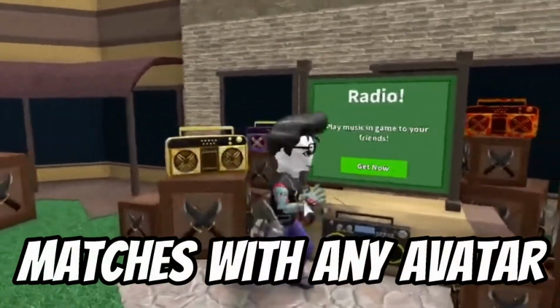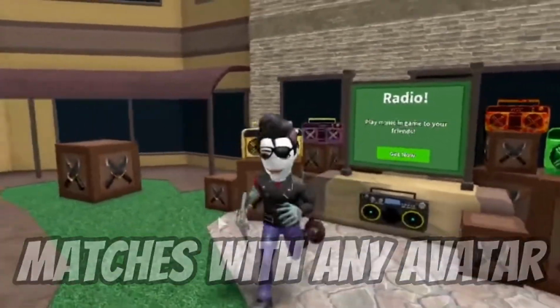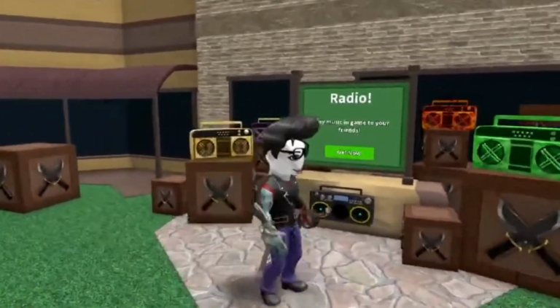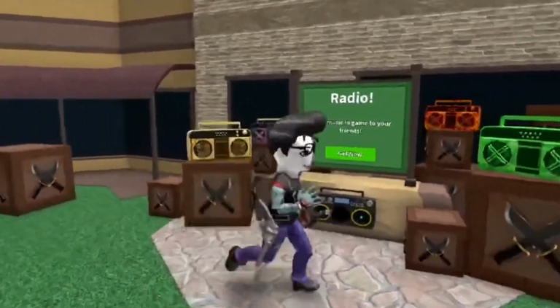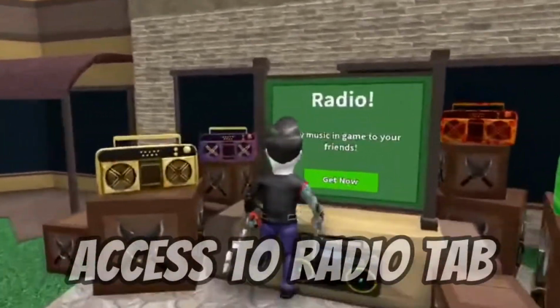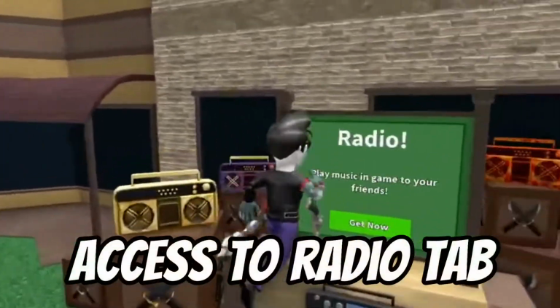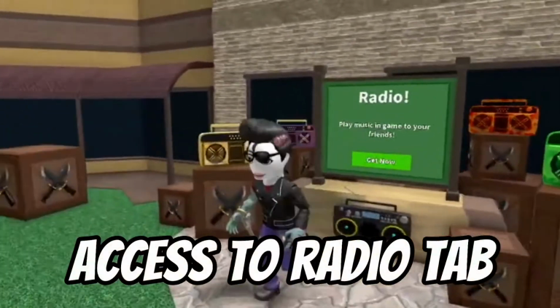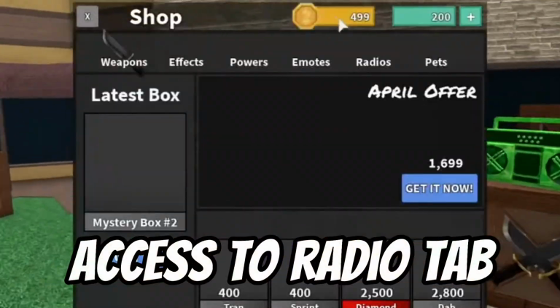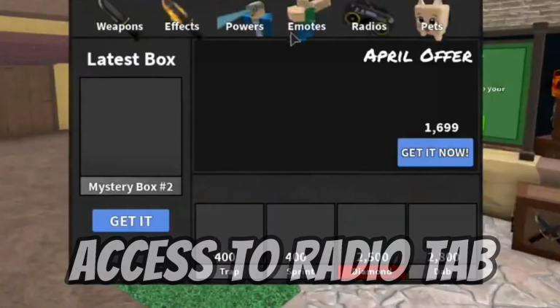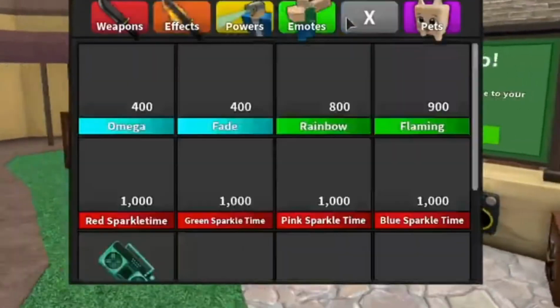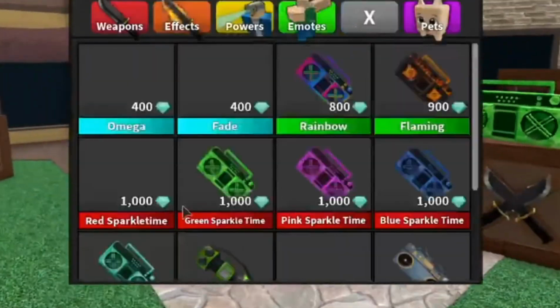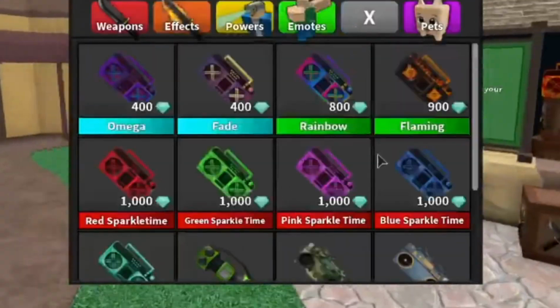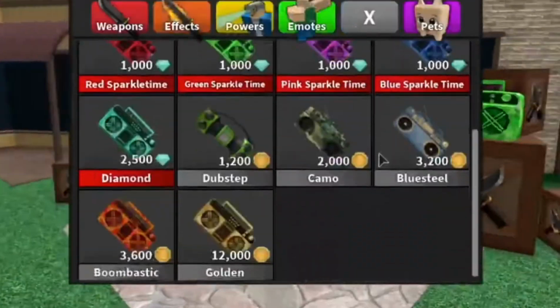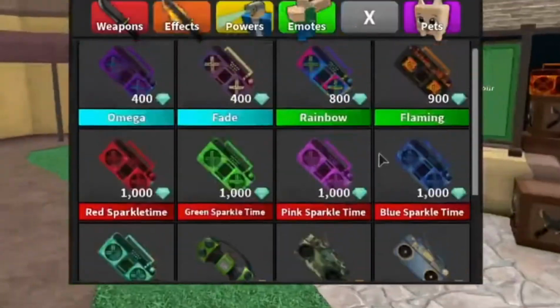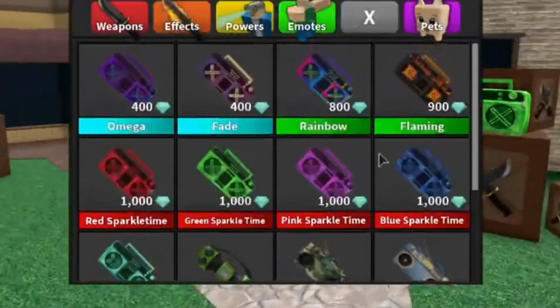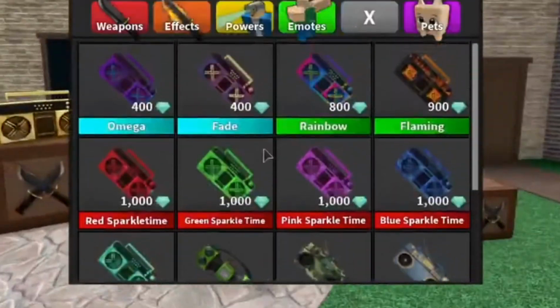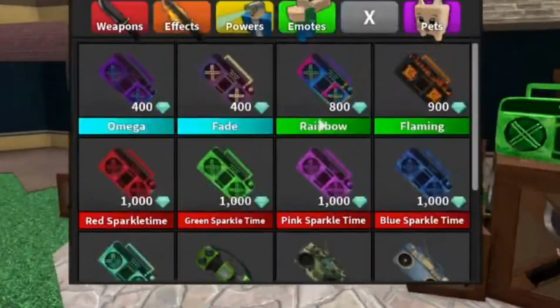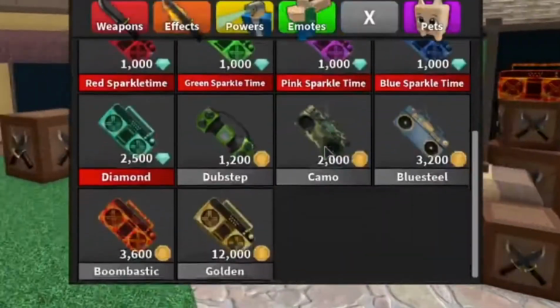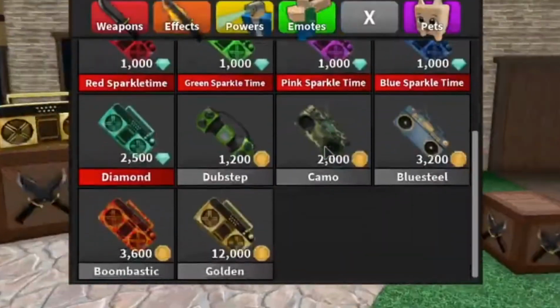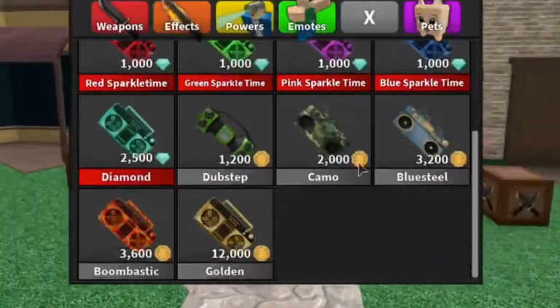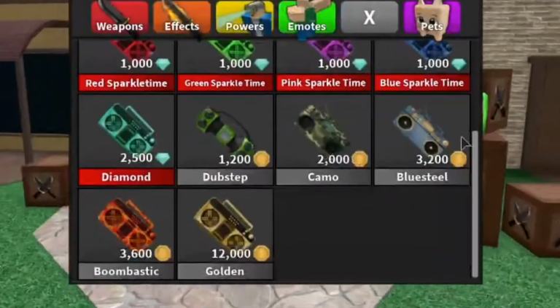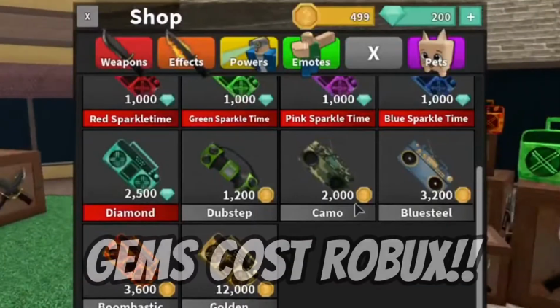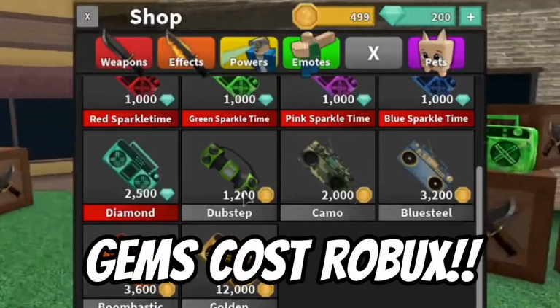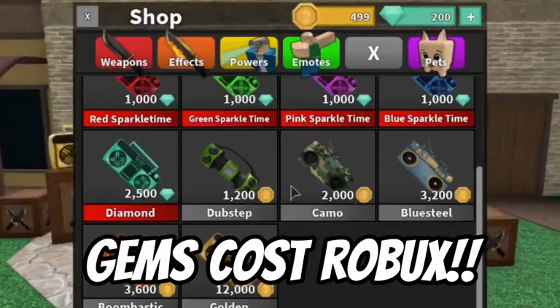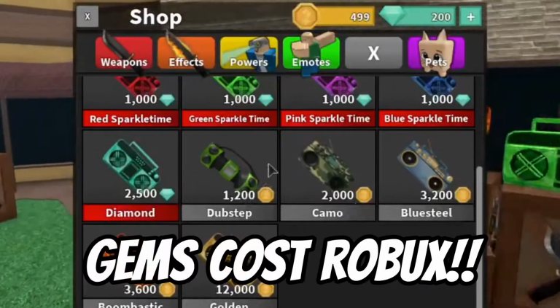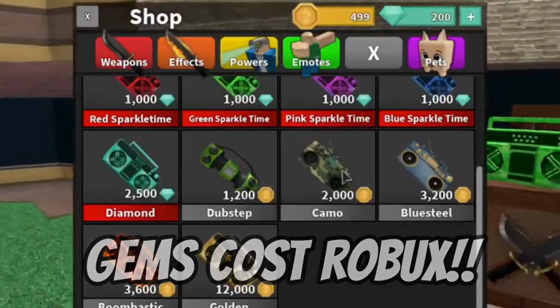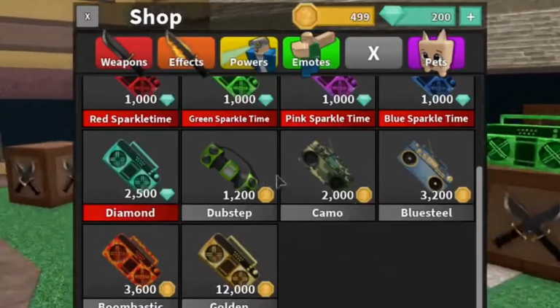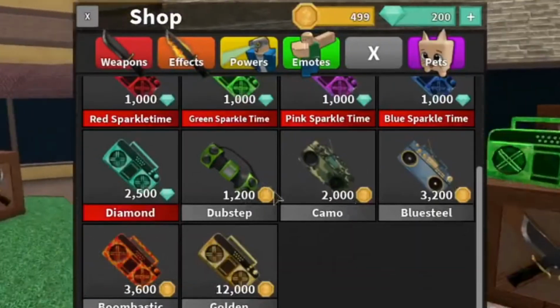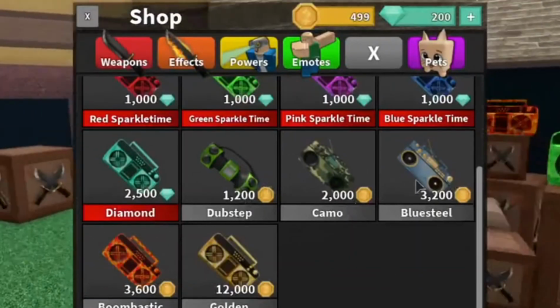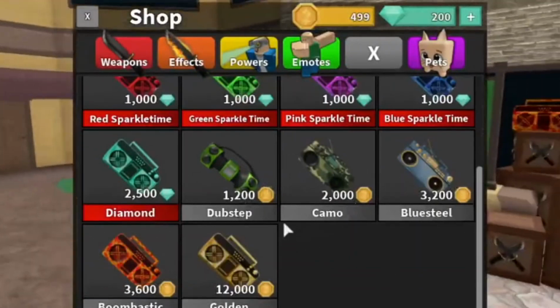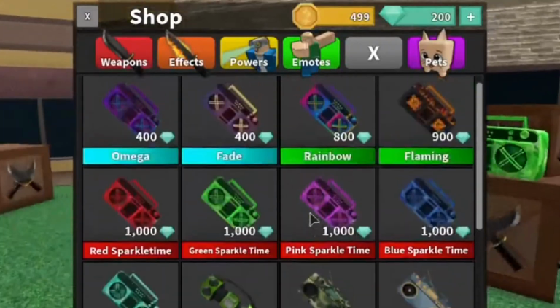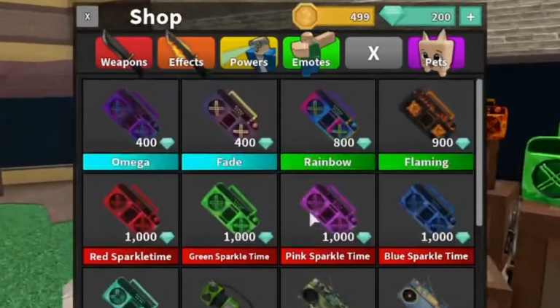With this Game Pass you can have access to the Radio tab and purchase all of these radios. Some of them cost coins and the rest of them cost gems. You only get gems from buying them with Robux, but there is quite a variety and they look pretty cool.